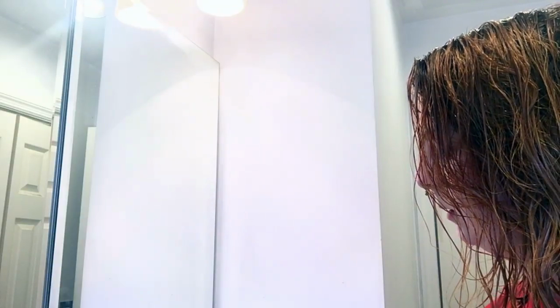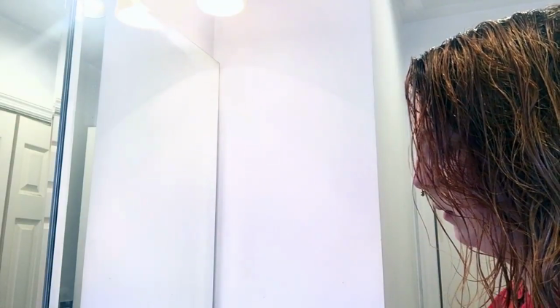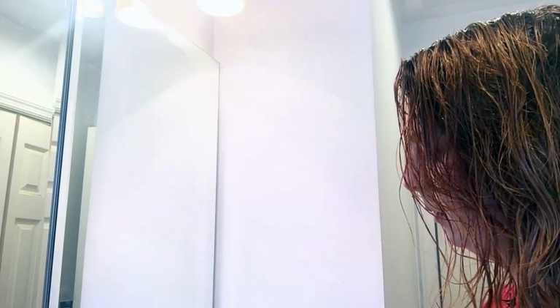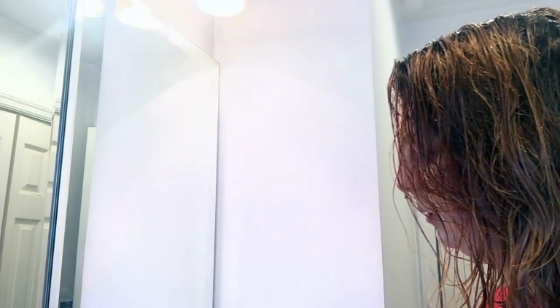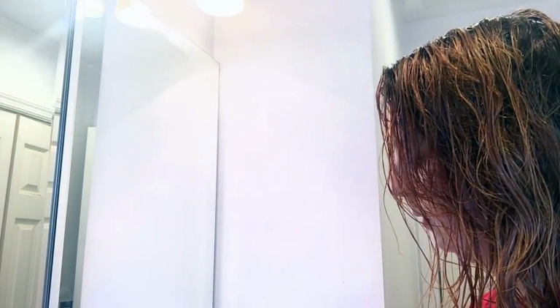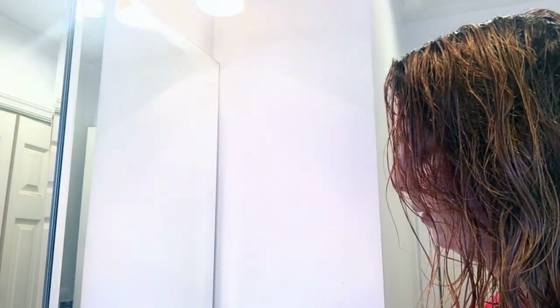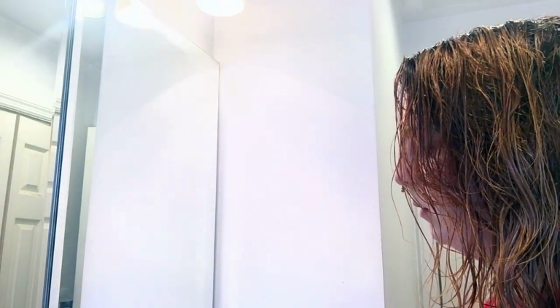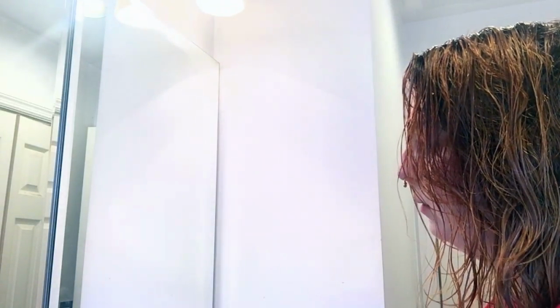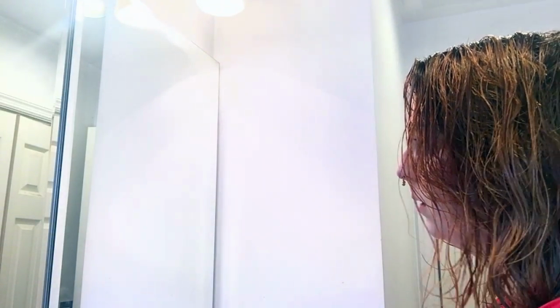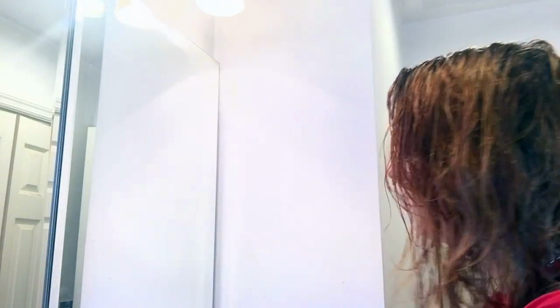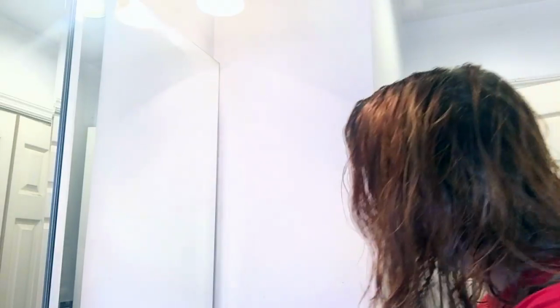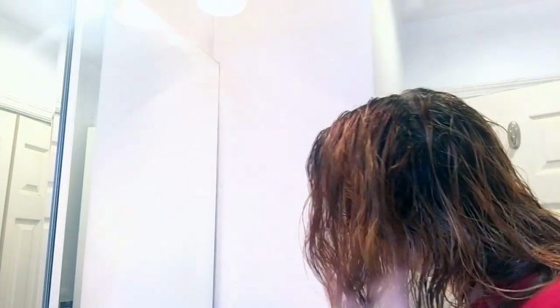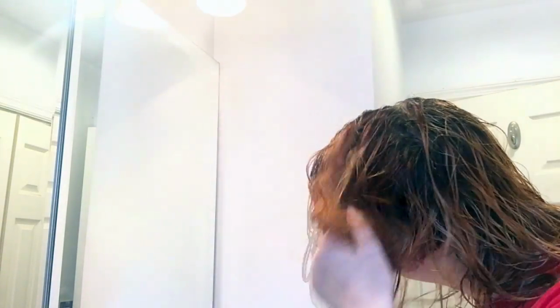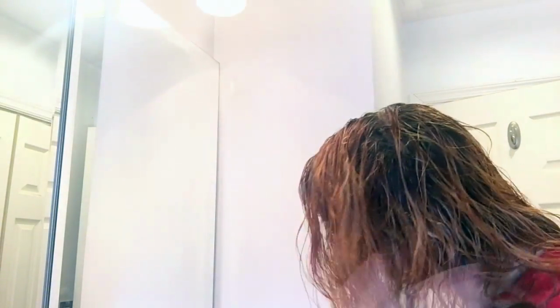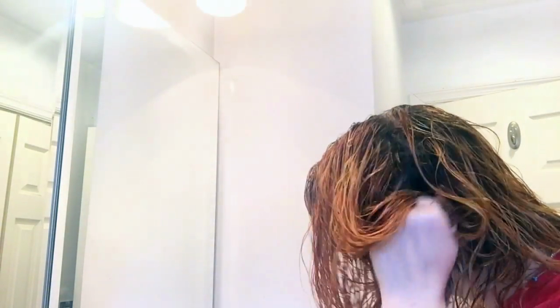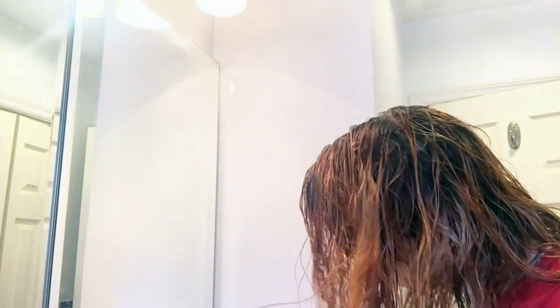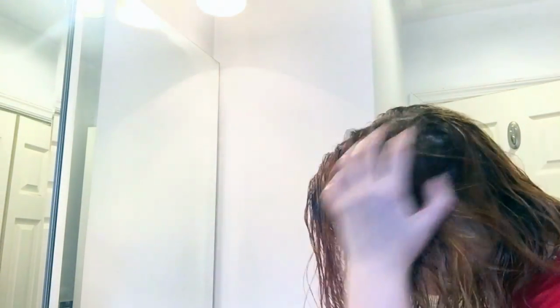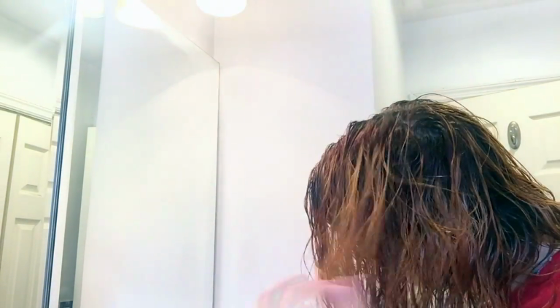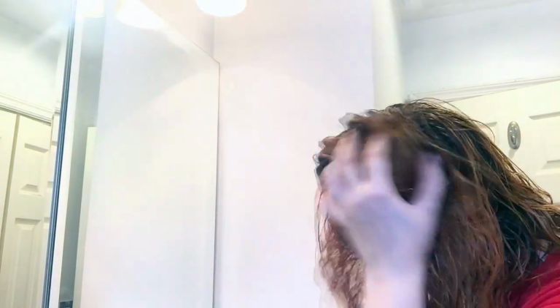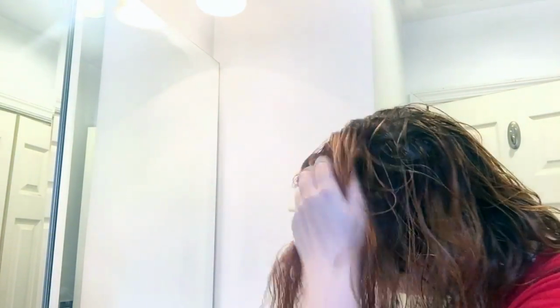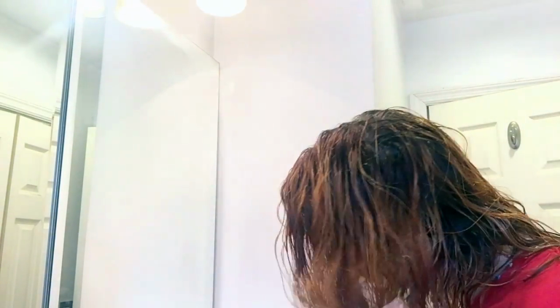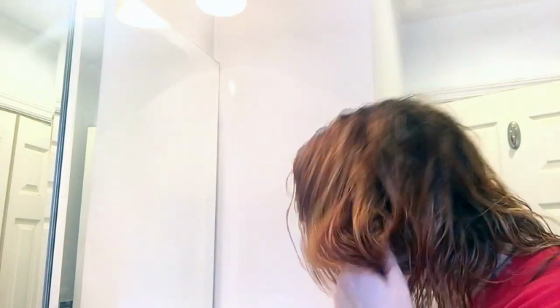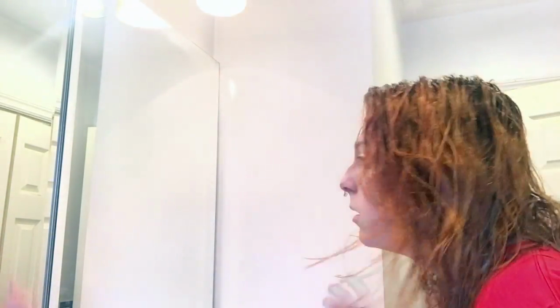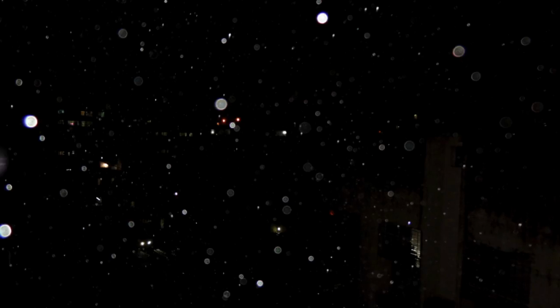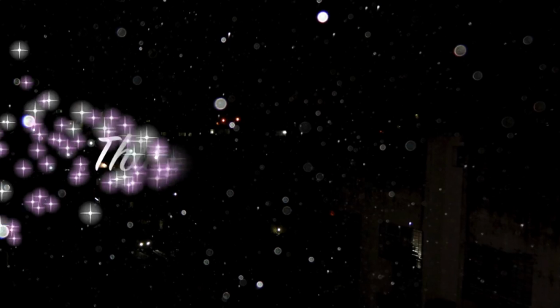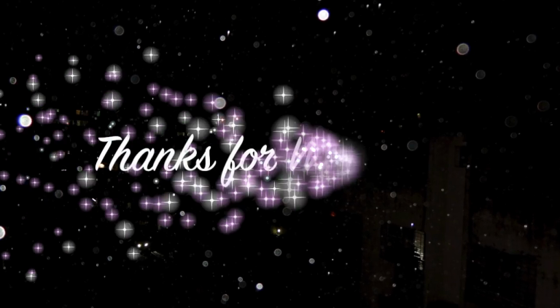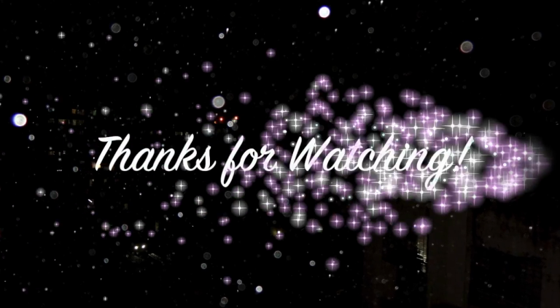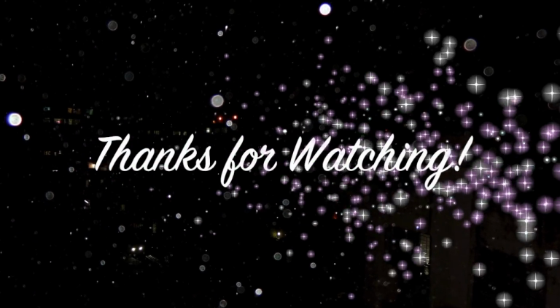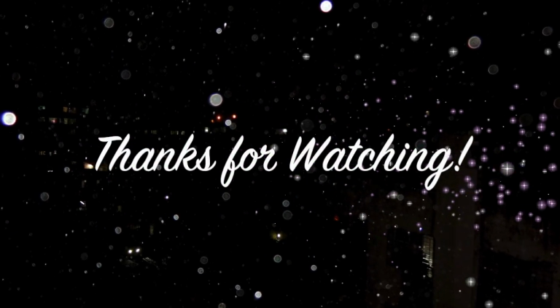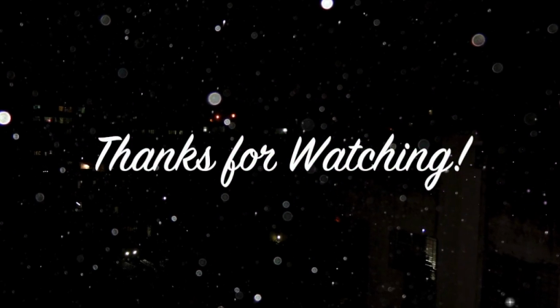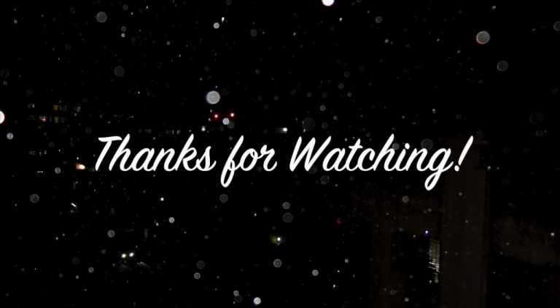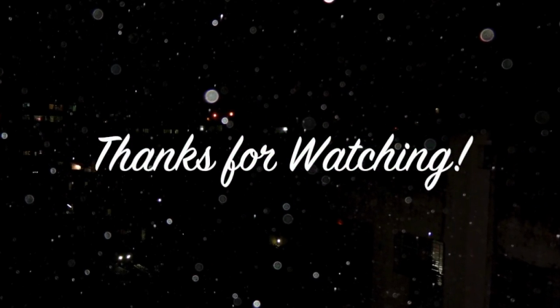I hope you guys enjoyed it! Don't forget to give me a thumbs up, leave me a comment down below on what your routine is, and subscribe — I put up new videos every Tuesday and Friday. I'll see you guys next time, bye bye!